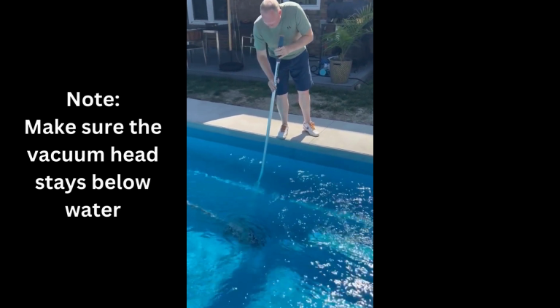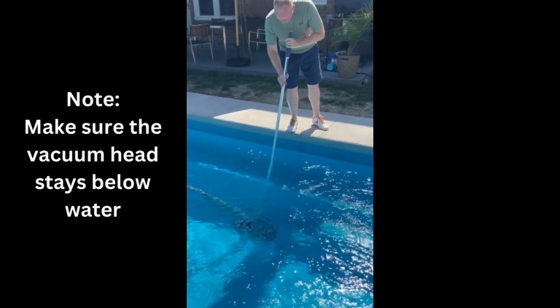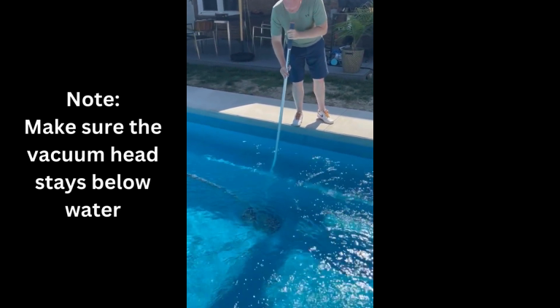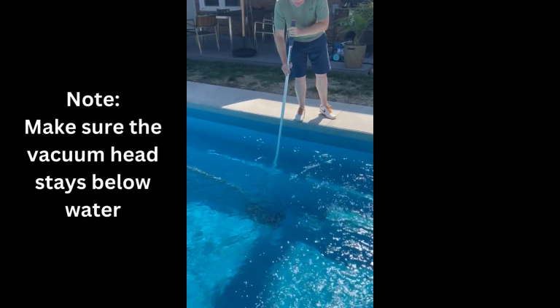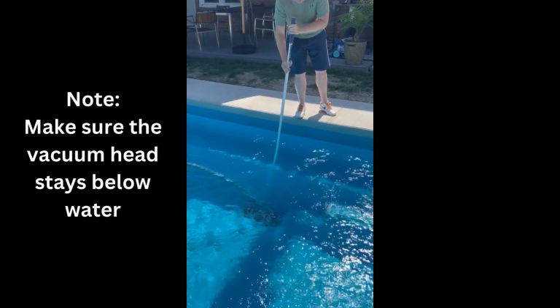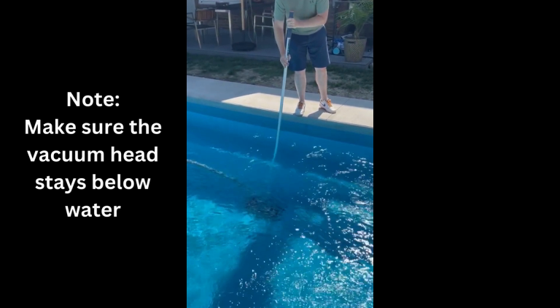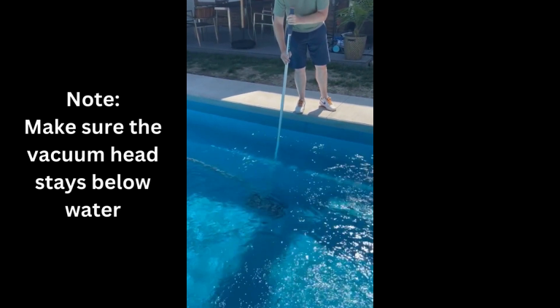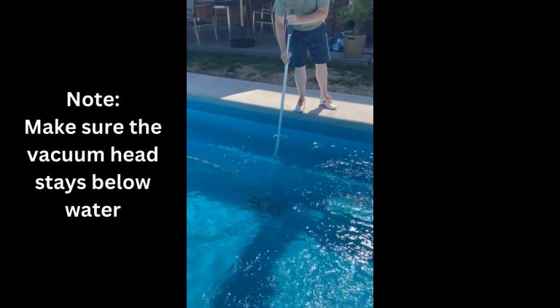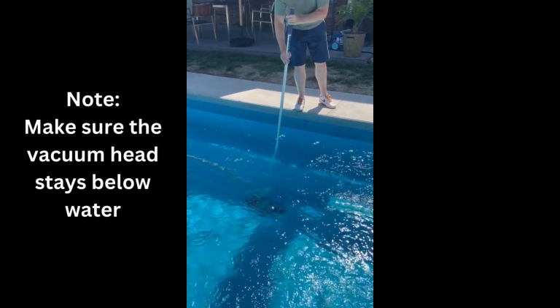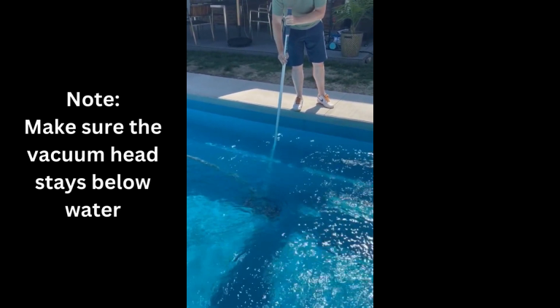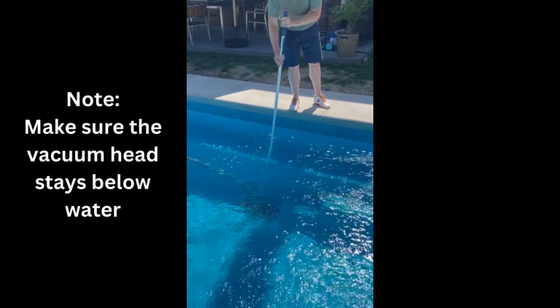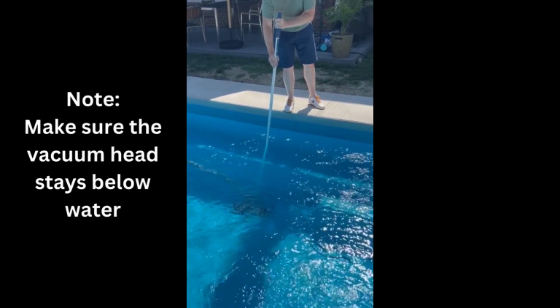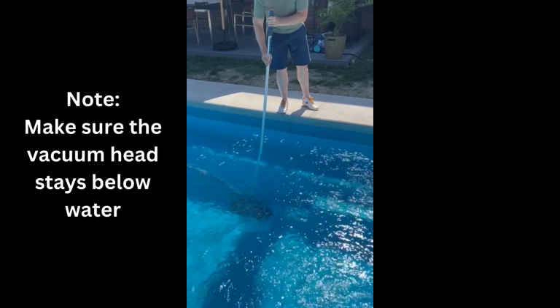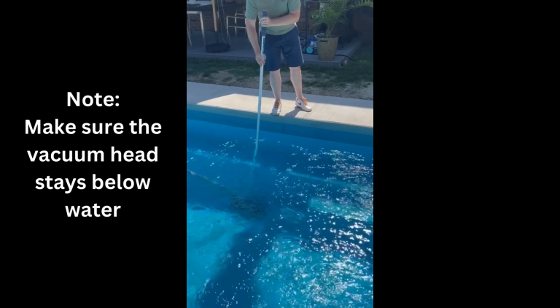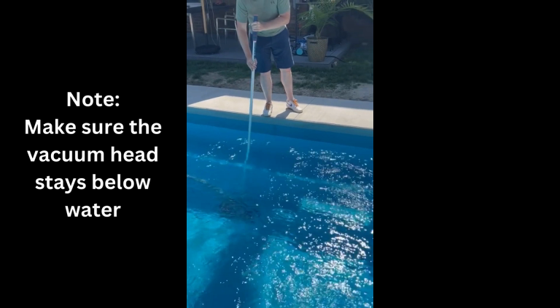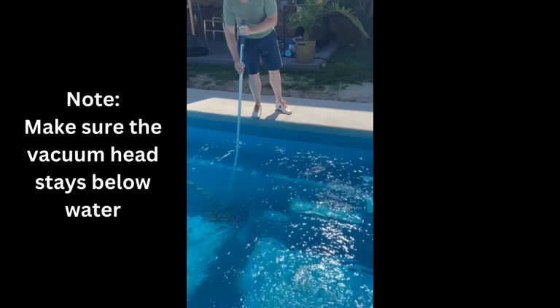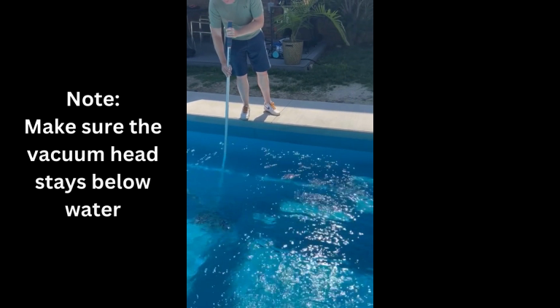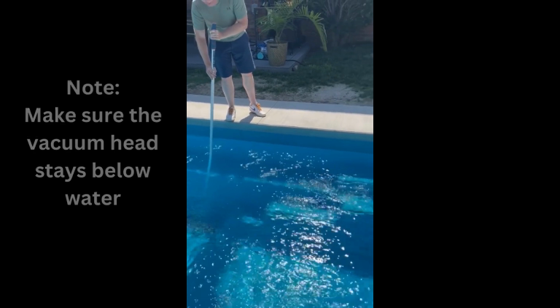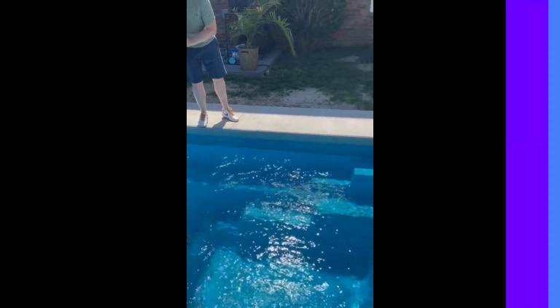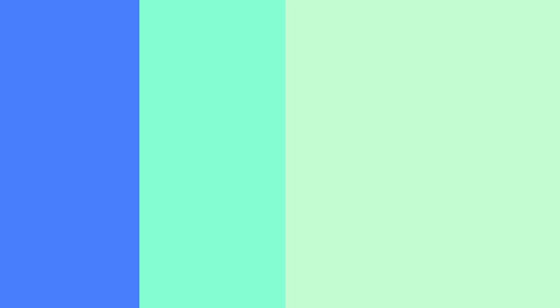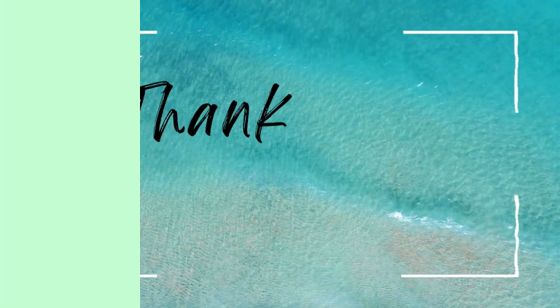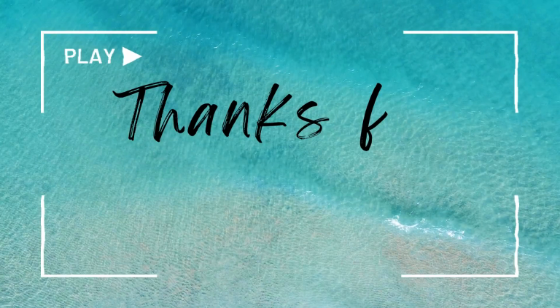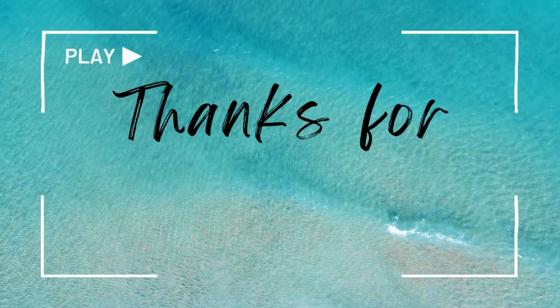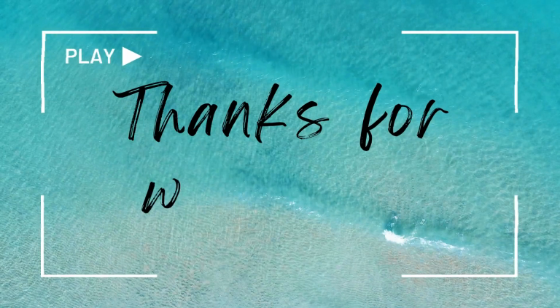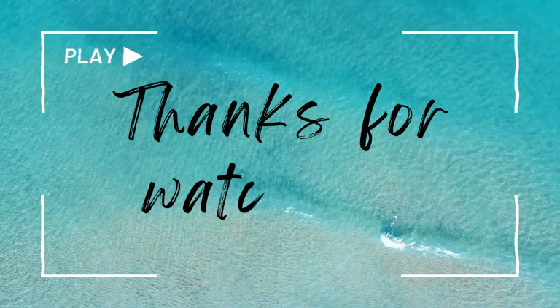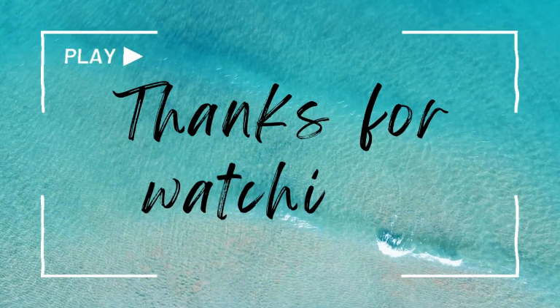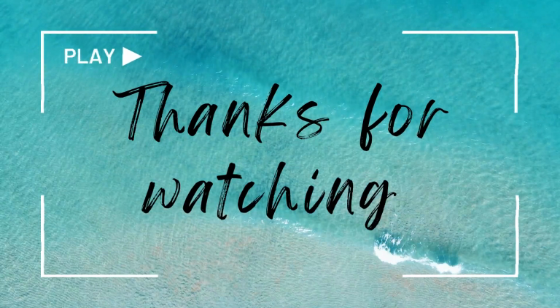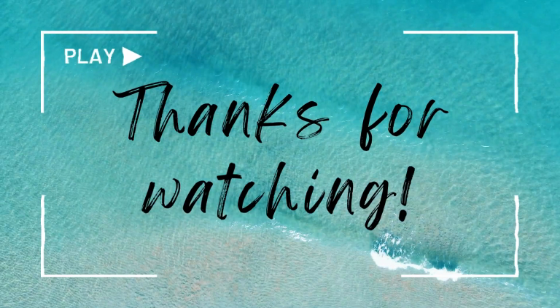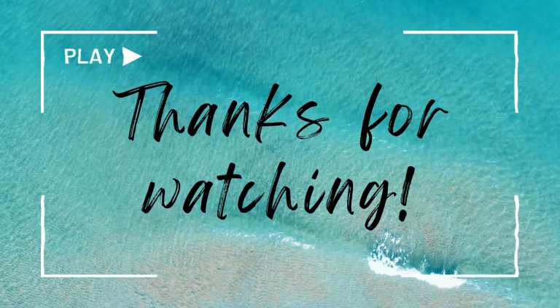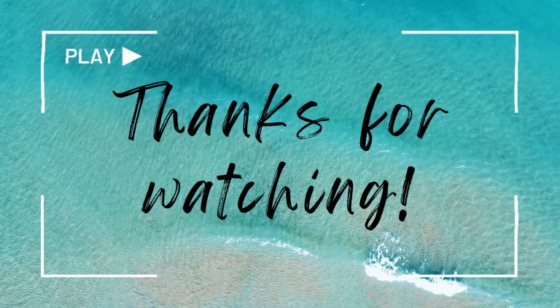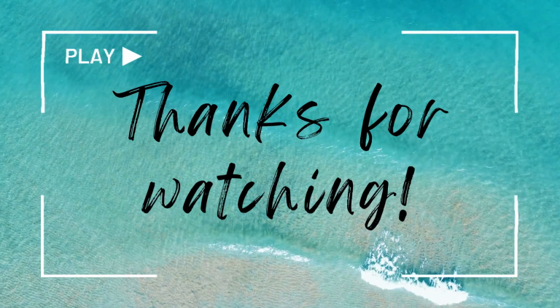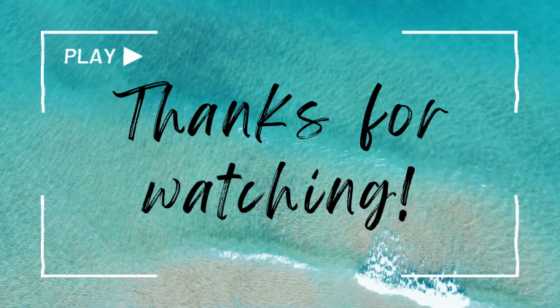Just vacuum as needed. It's important to note that as you're vacuuming, you want to make sure that the vacuum head stays below water so it doesn't pull in any air. That's all, and thanks for watching.